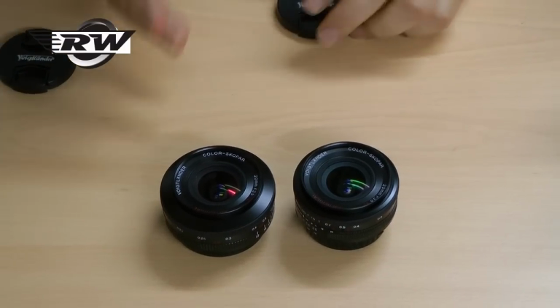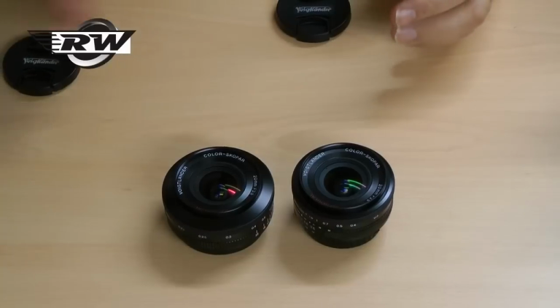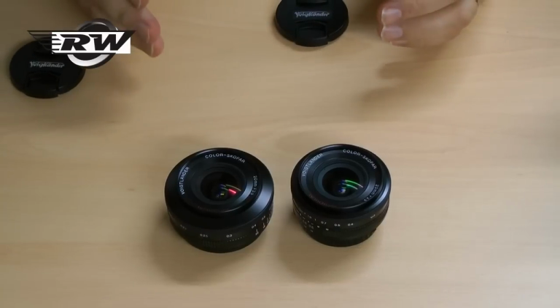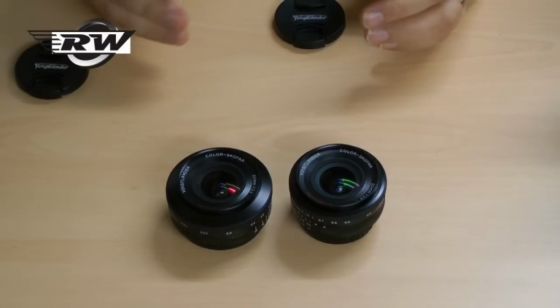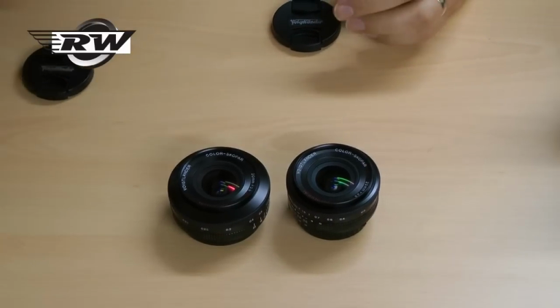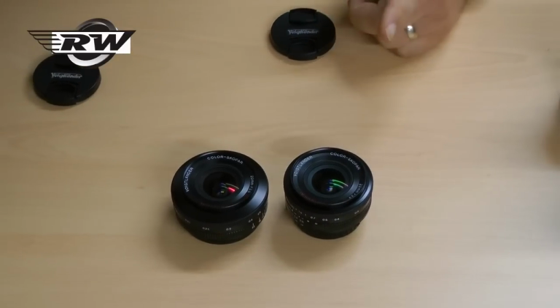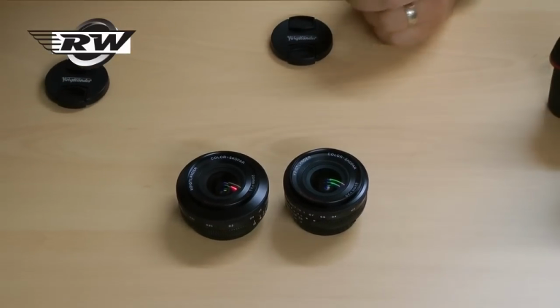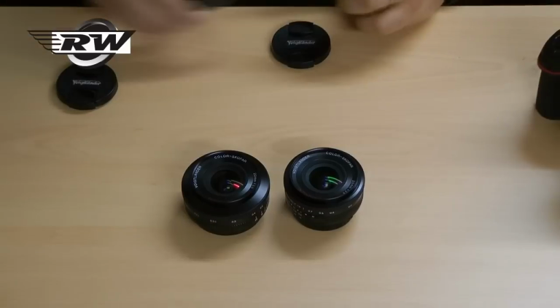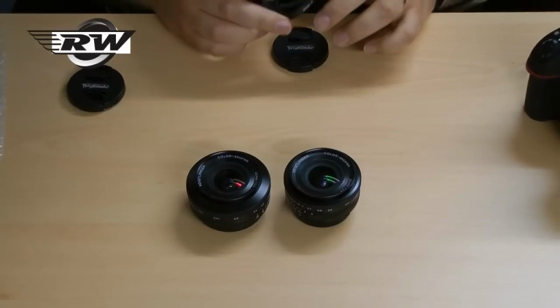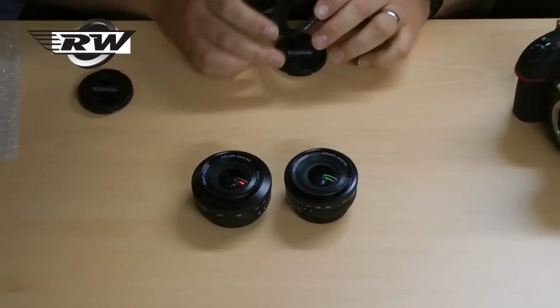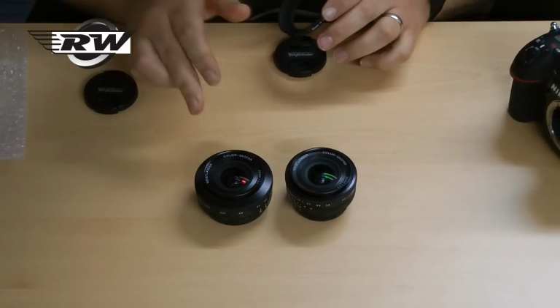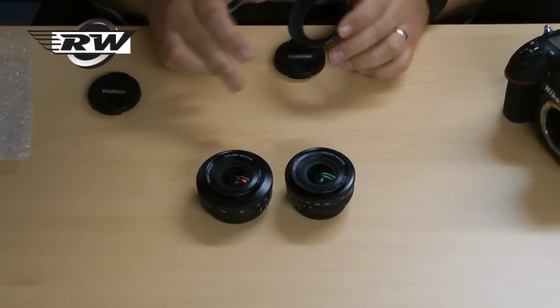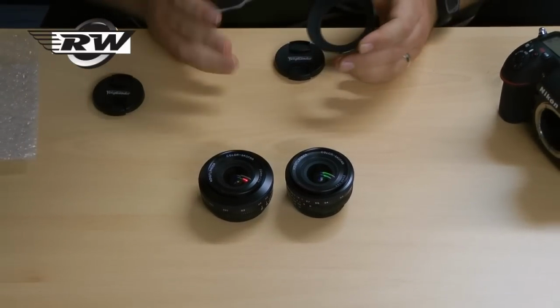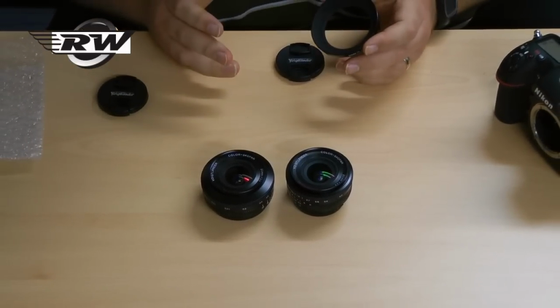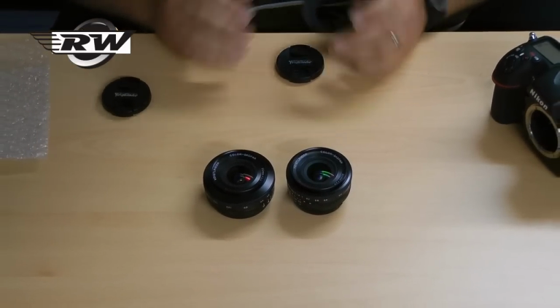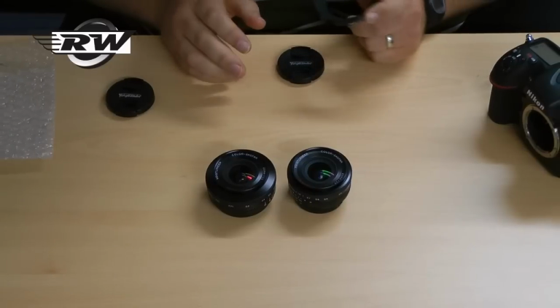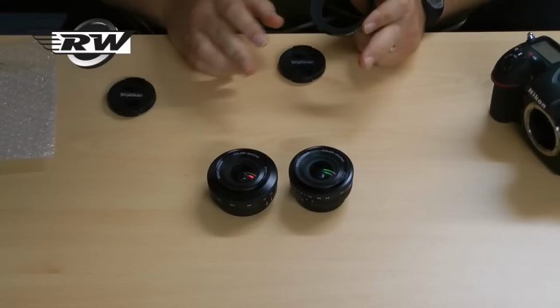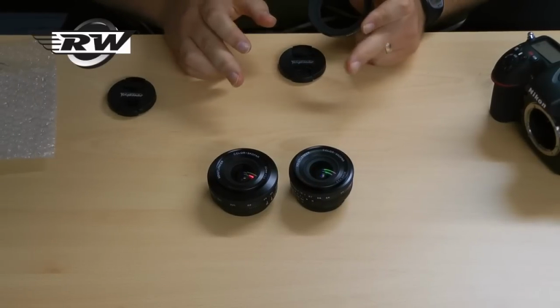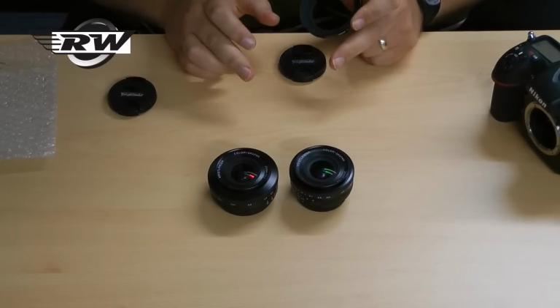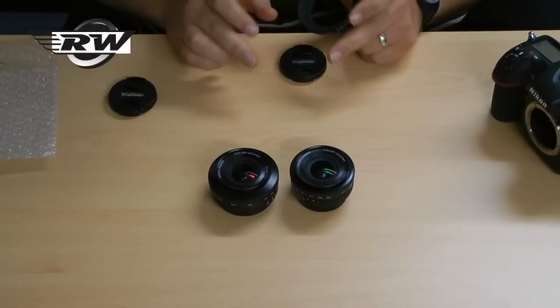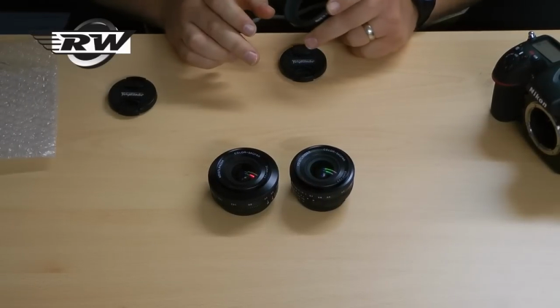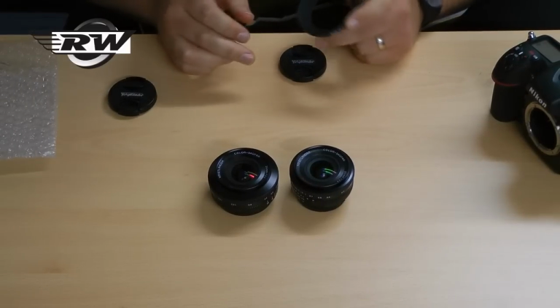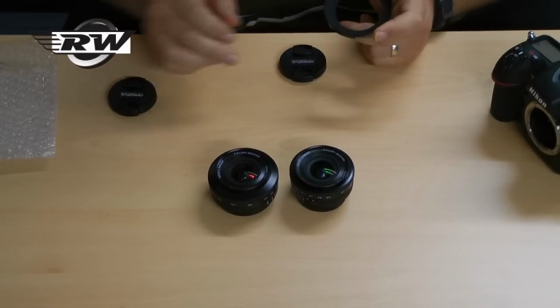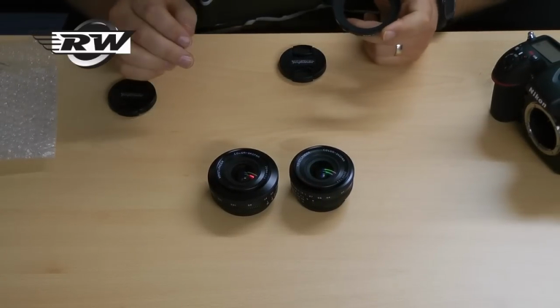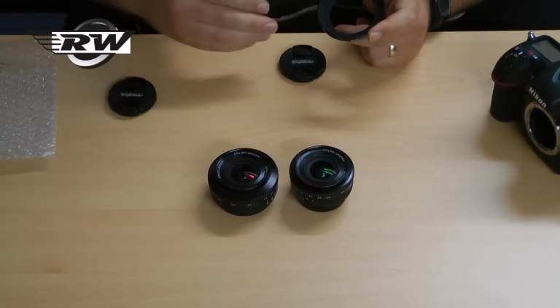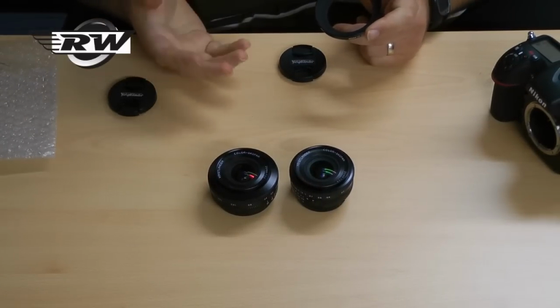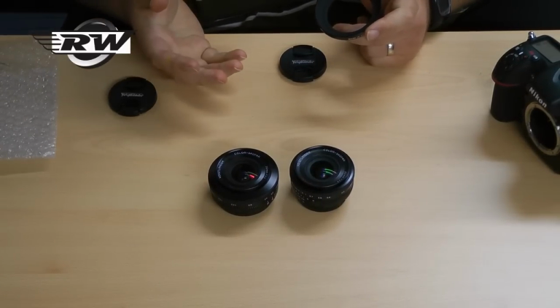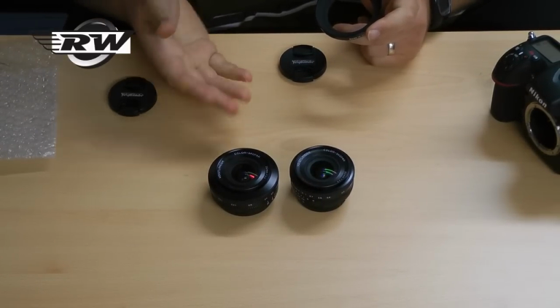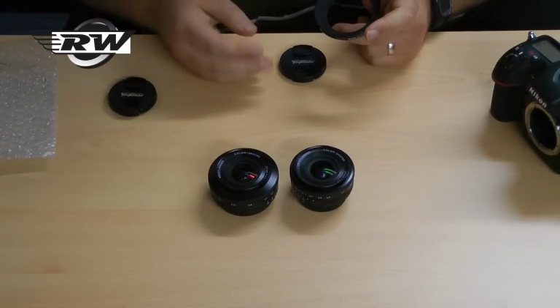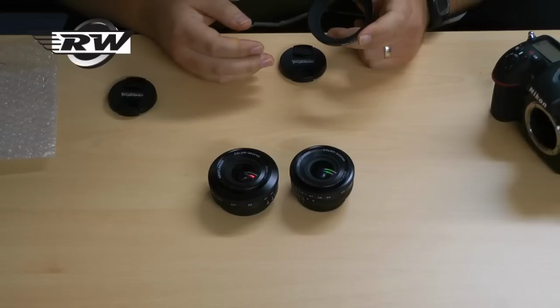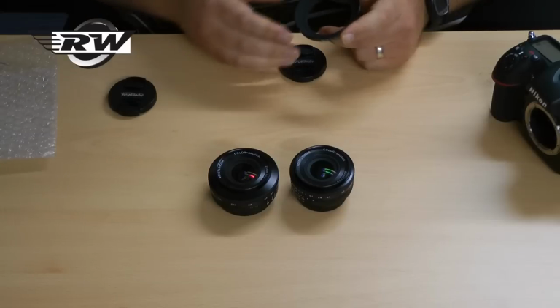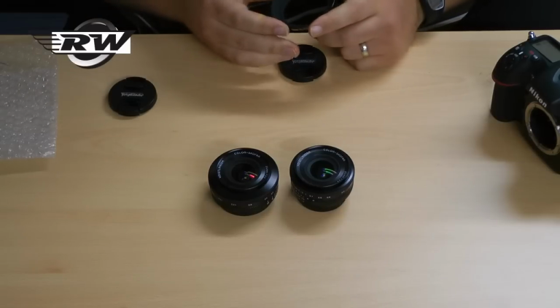One thing that a lot of people ask is about the front filter threads and filters. Firstly, both lenses are 52mm. So if you use UV filters or you use a Lee filter system, a 52mm ring will work perfectly.